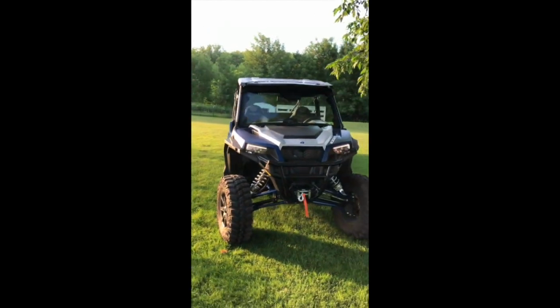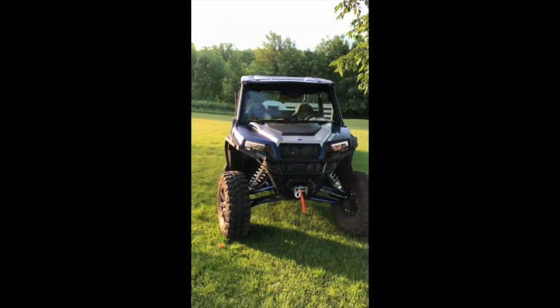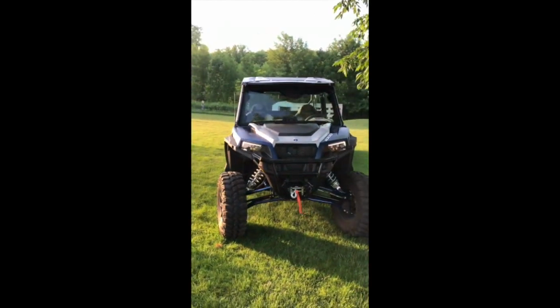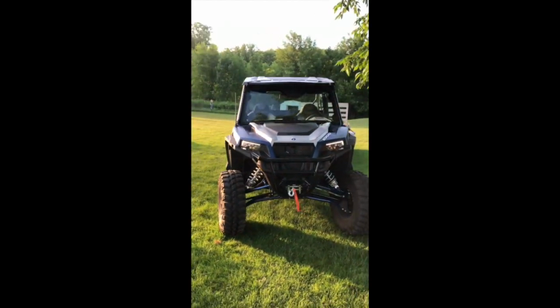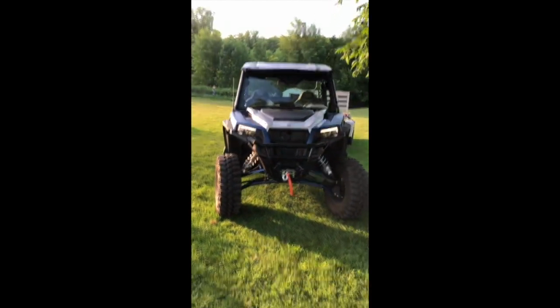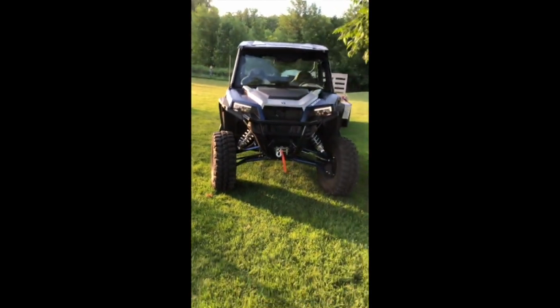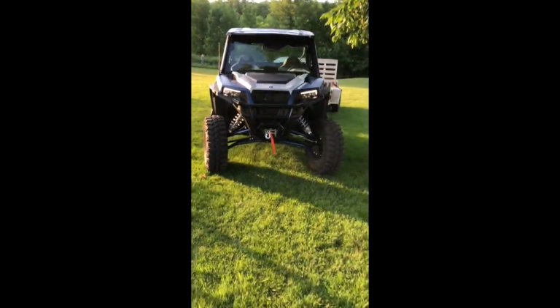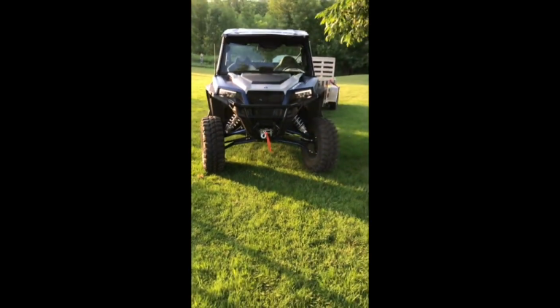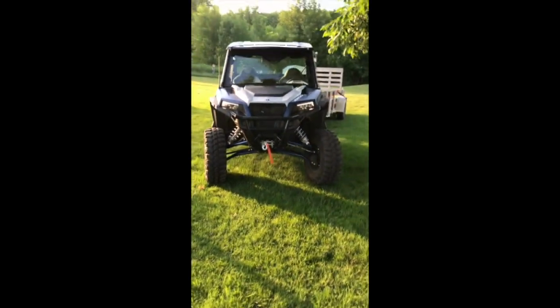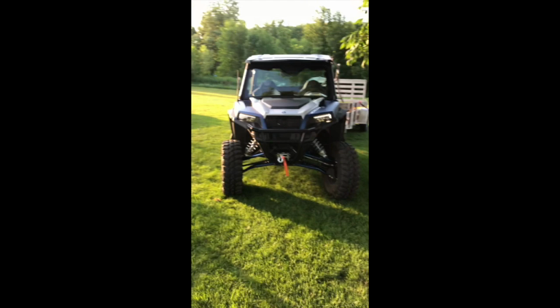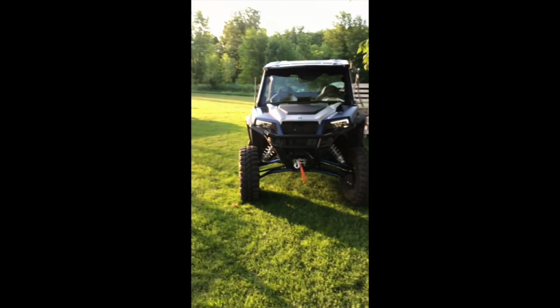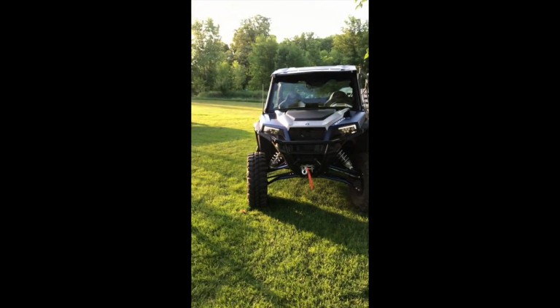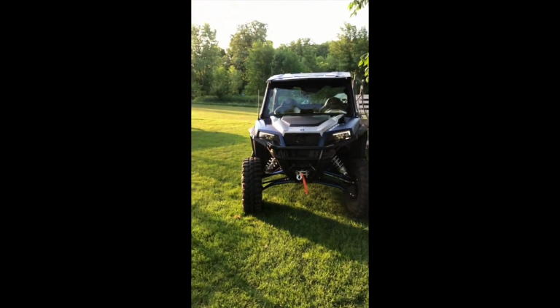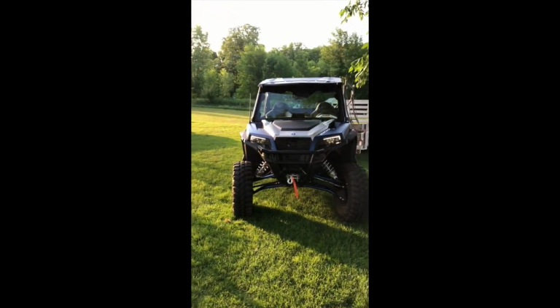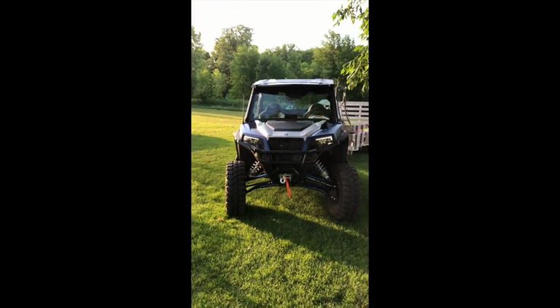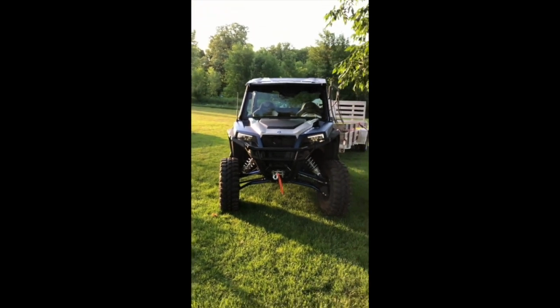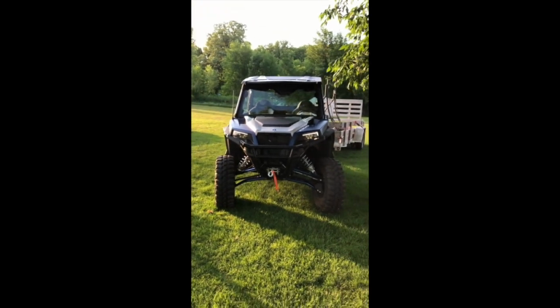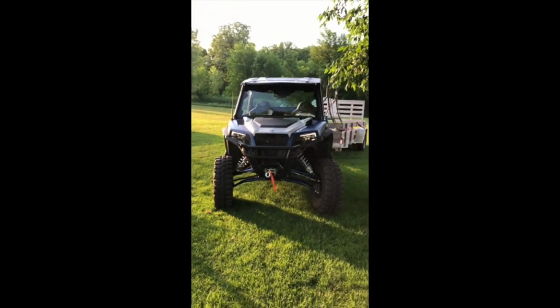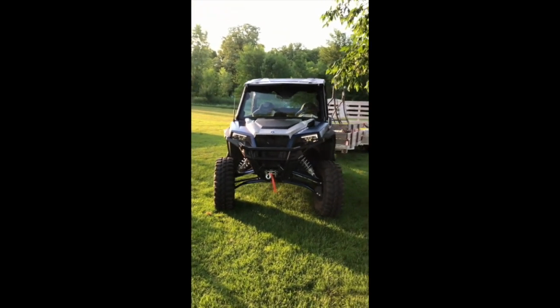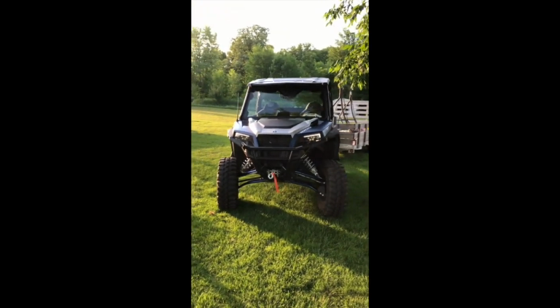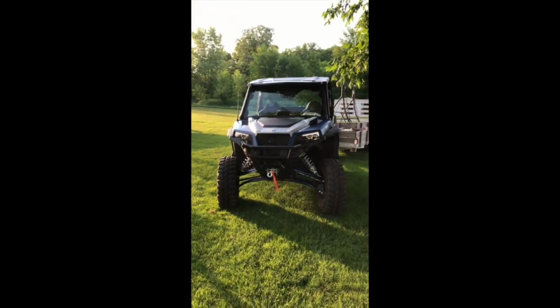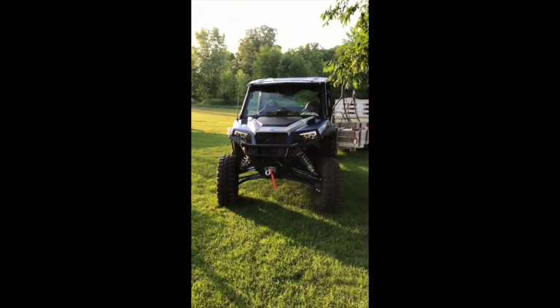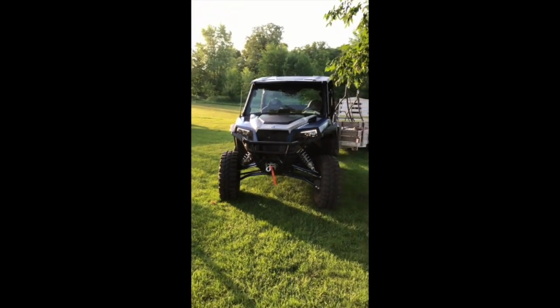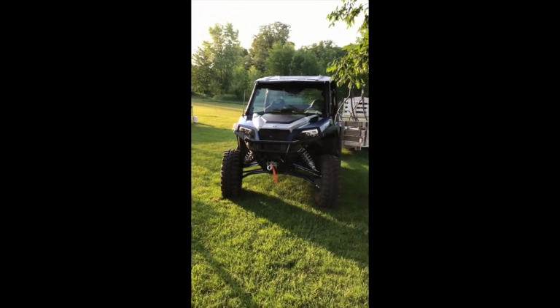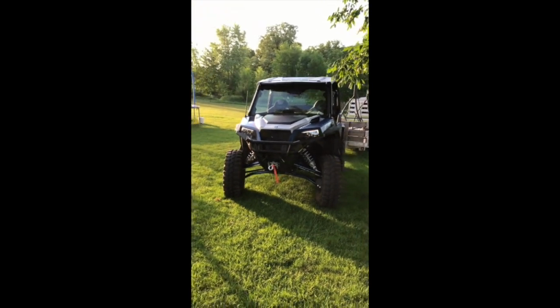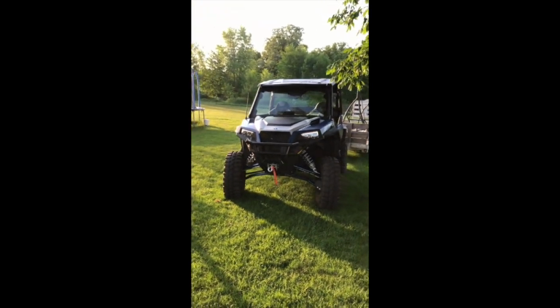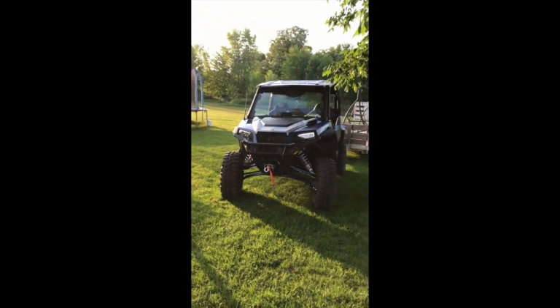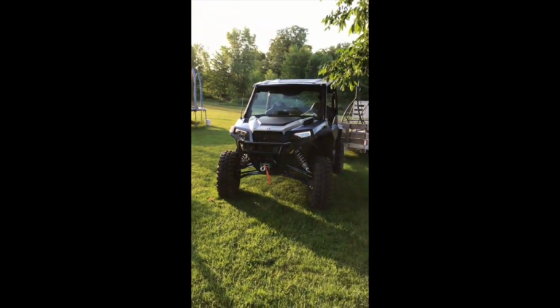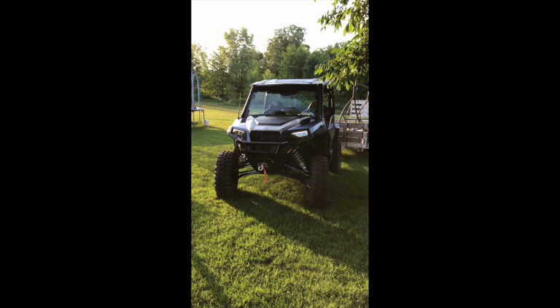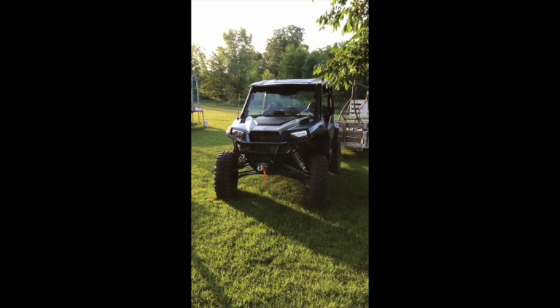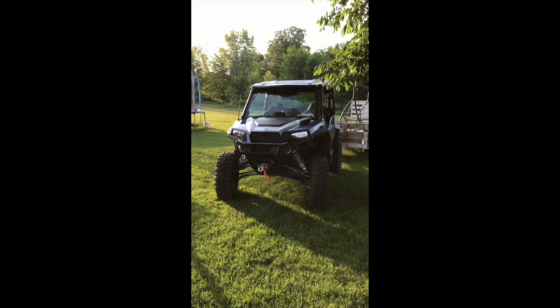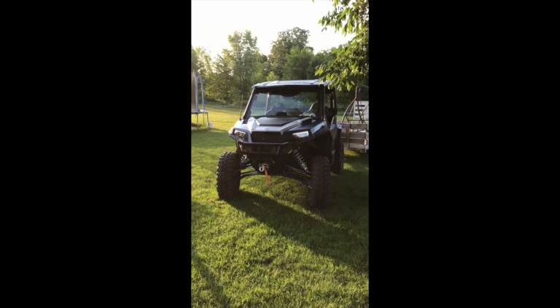Next it's going to get the Gilliman clutch kit and tuner. Pretty excited about that.